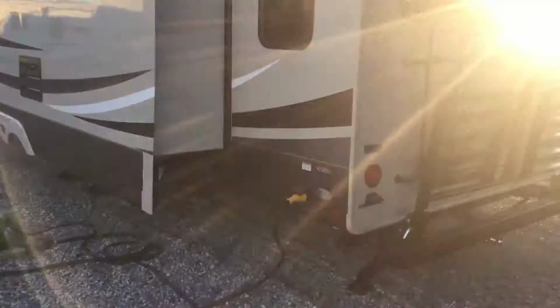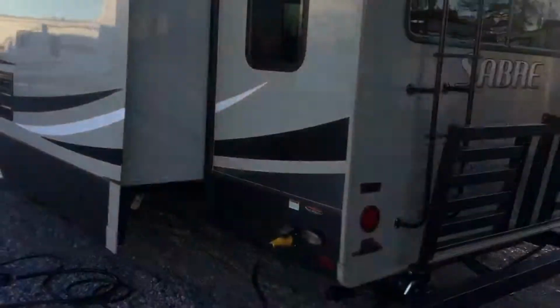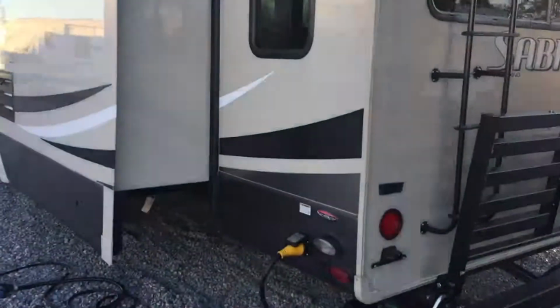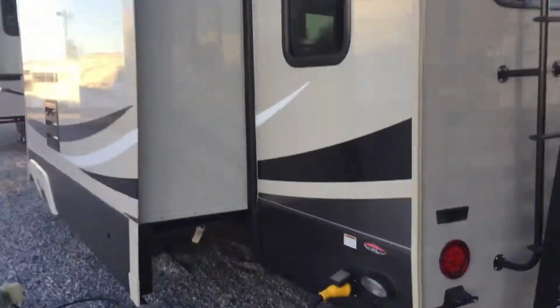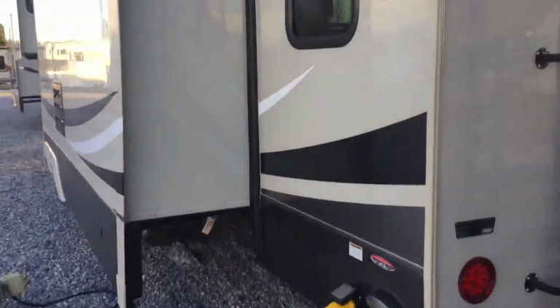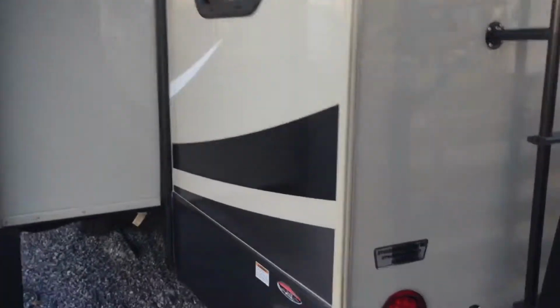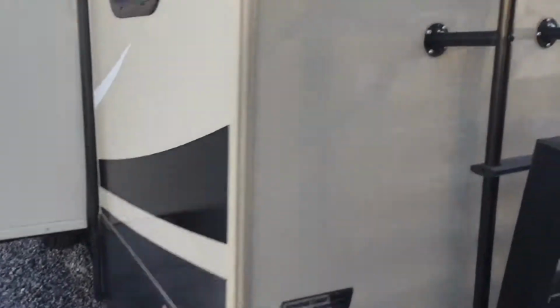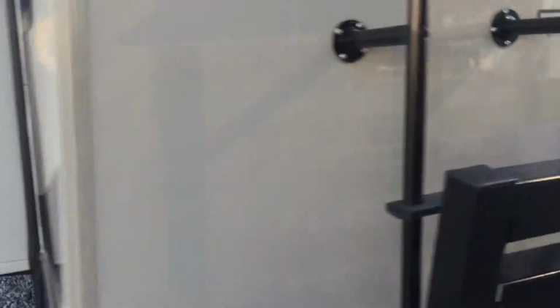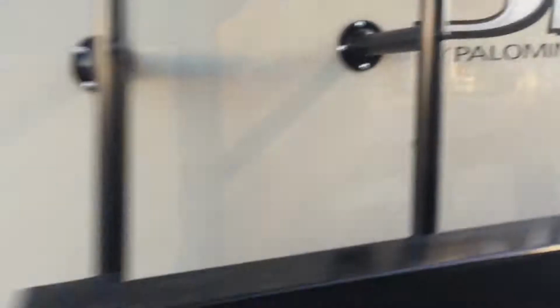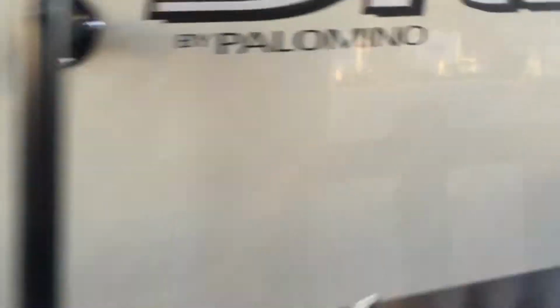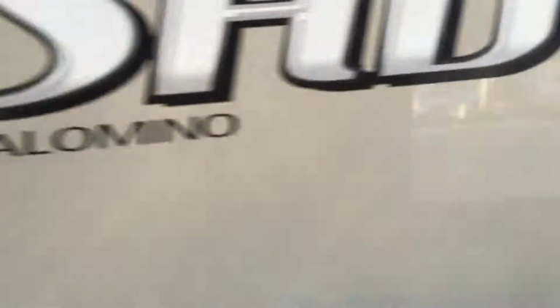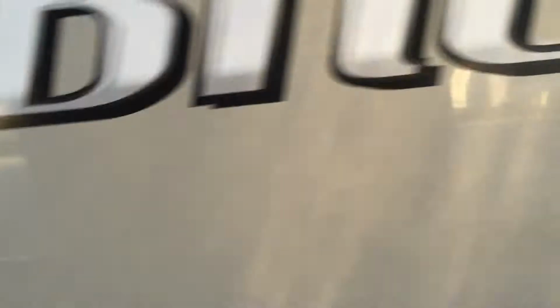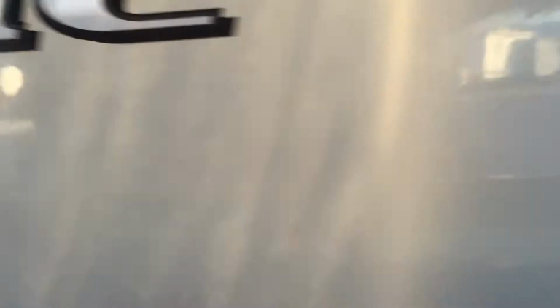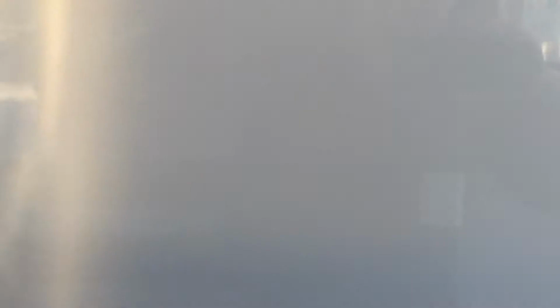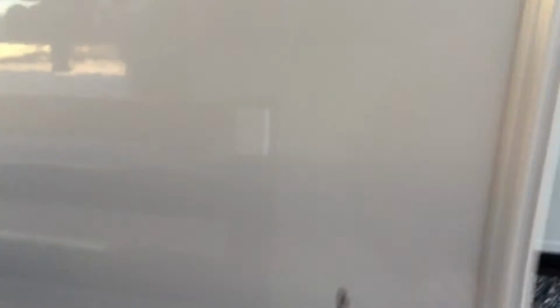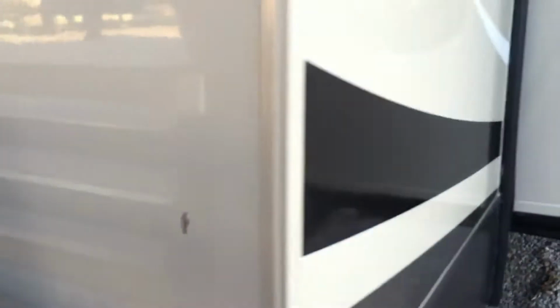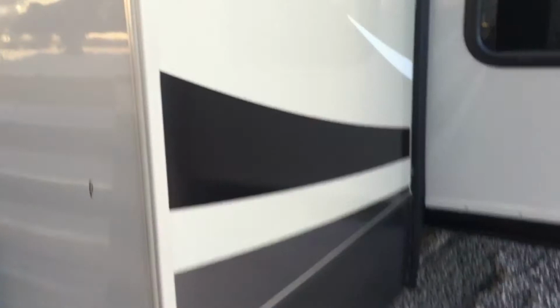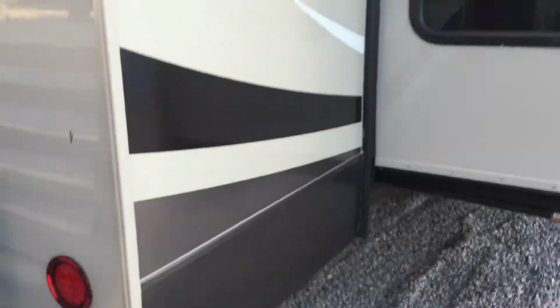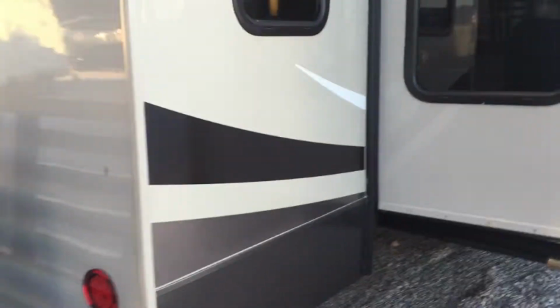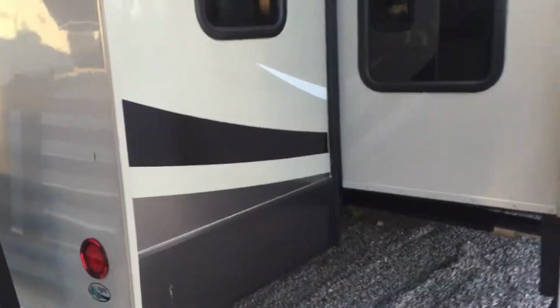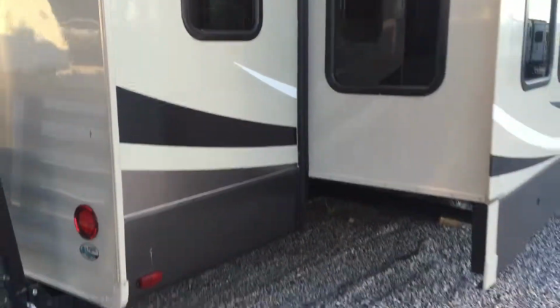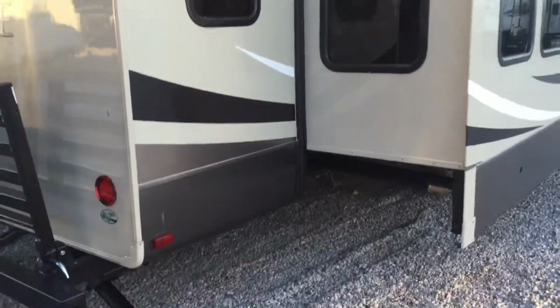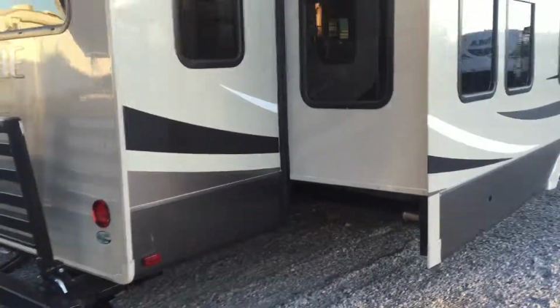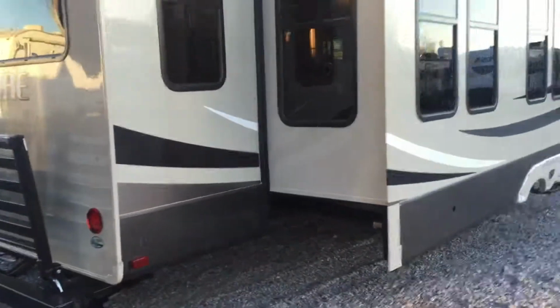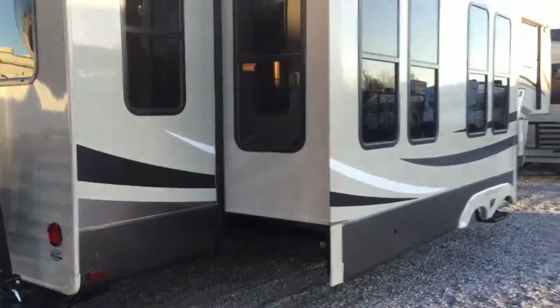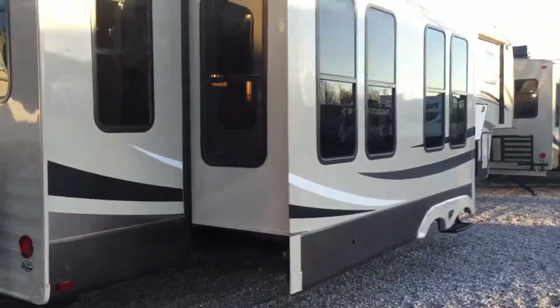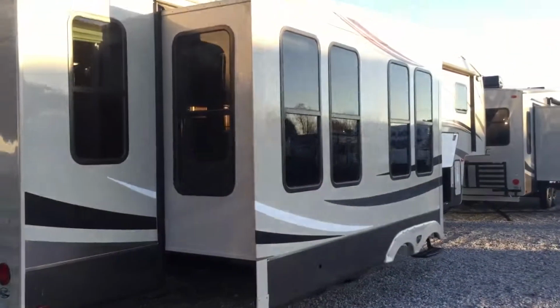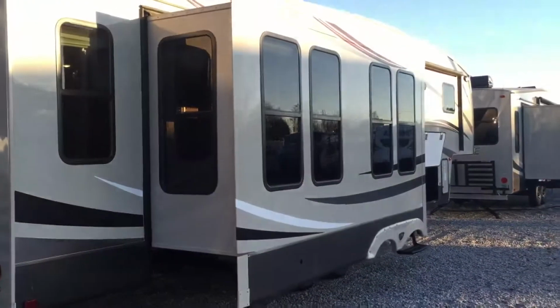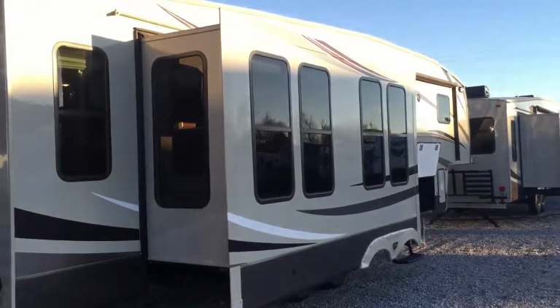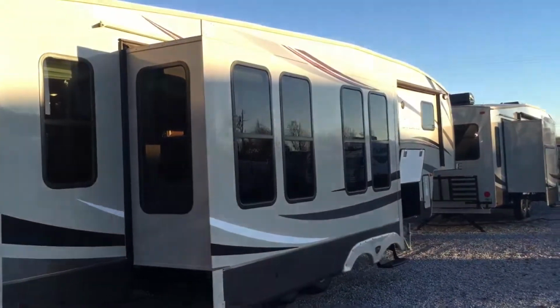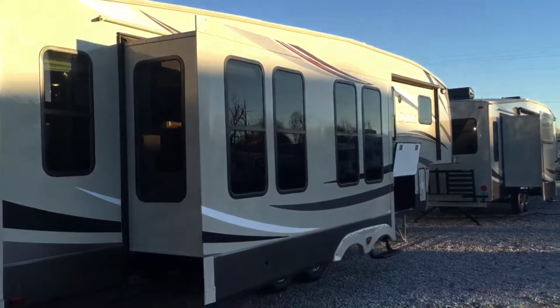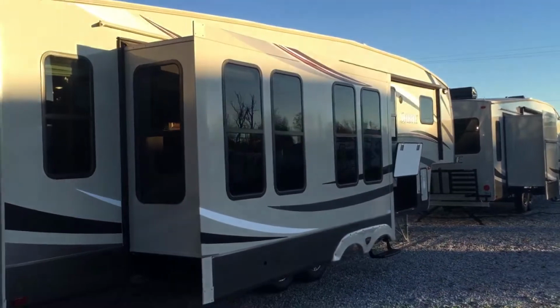Again, that is a 2016 33 CKTS Sabre fifth wheel, and that is here at Arrowhead Camper Sales in Mayfield, Kentucky.